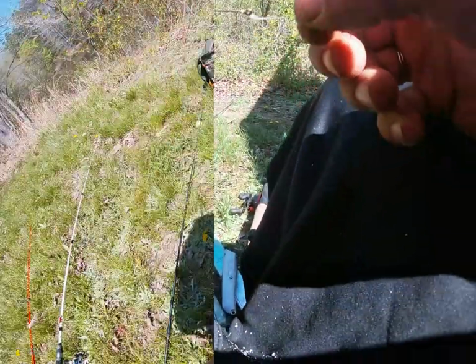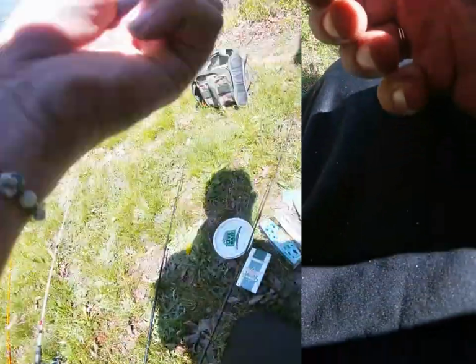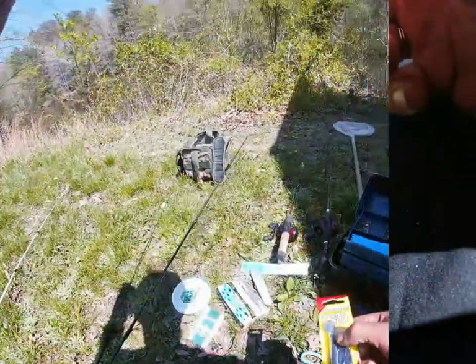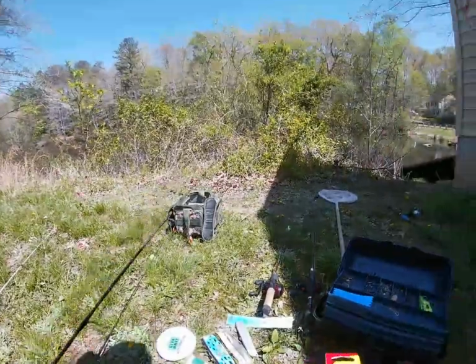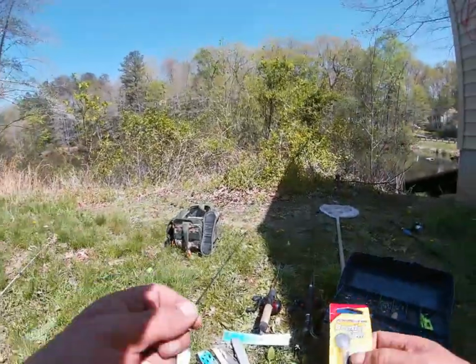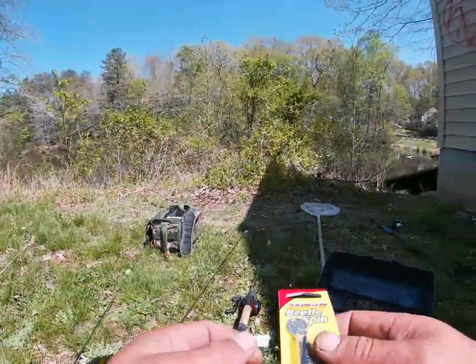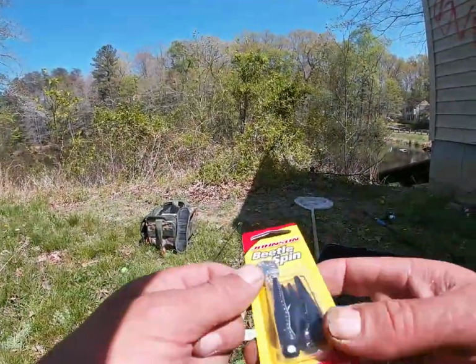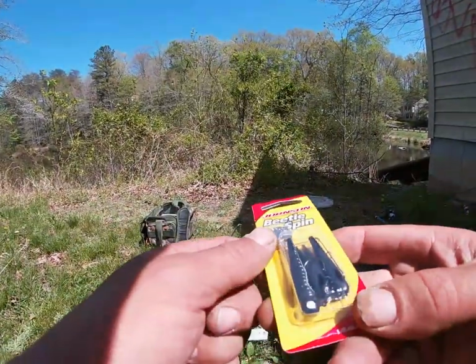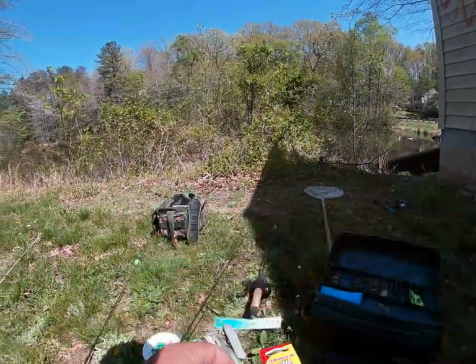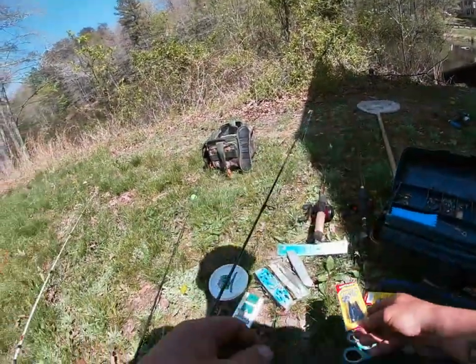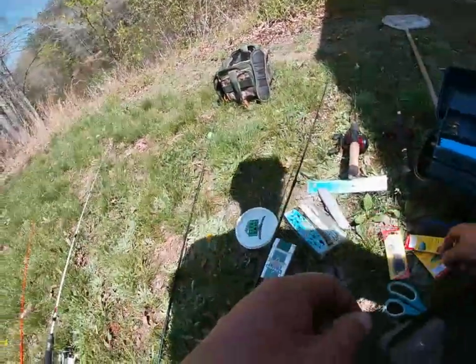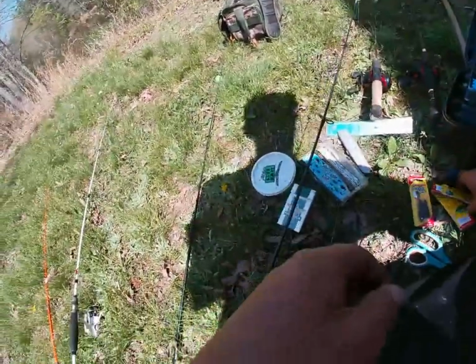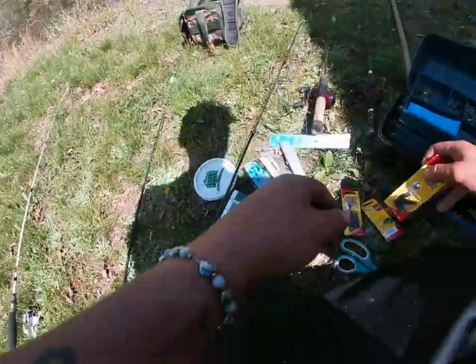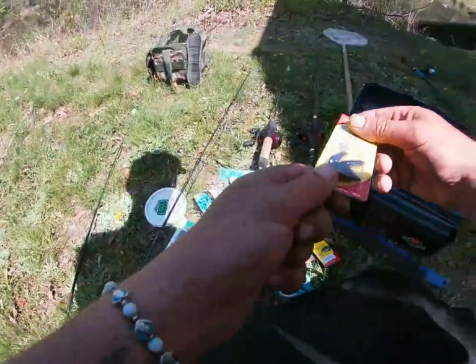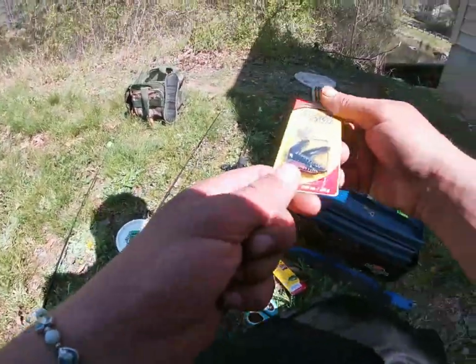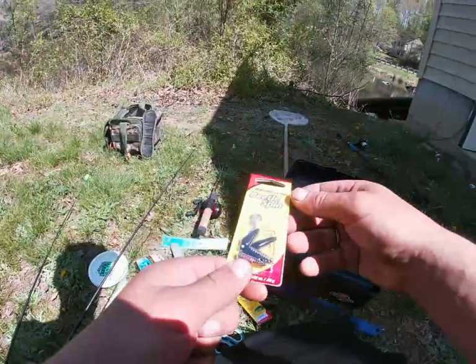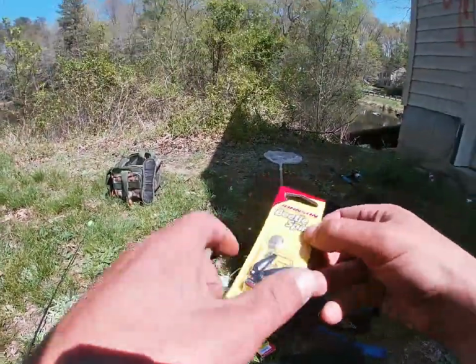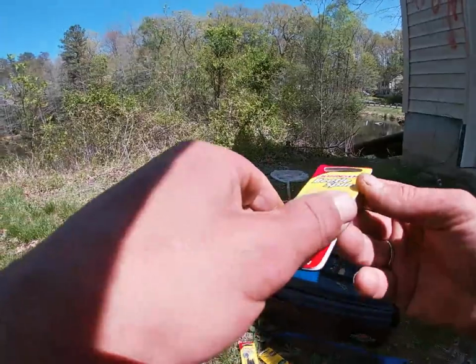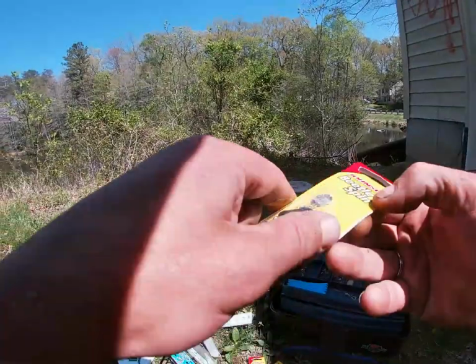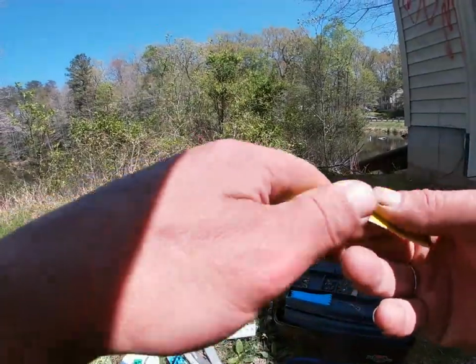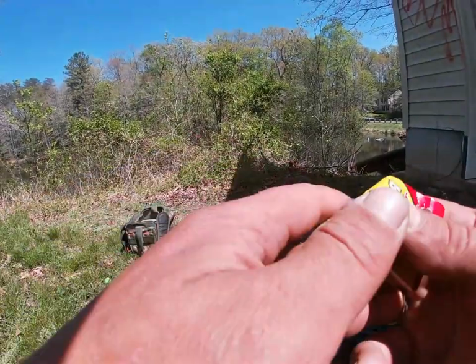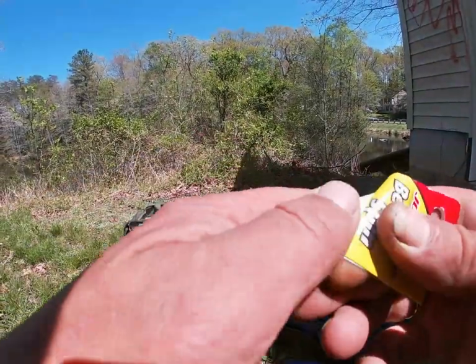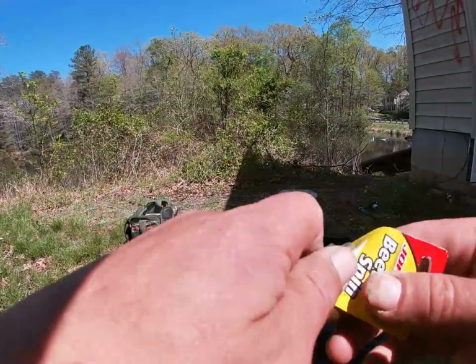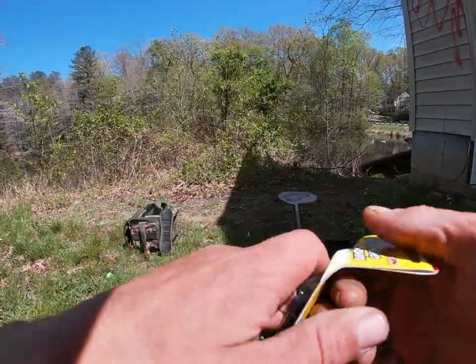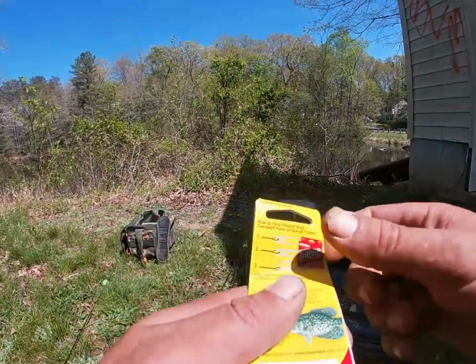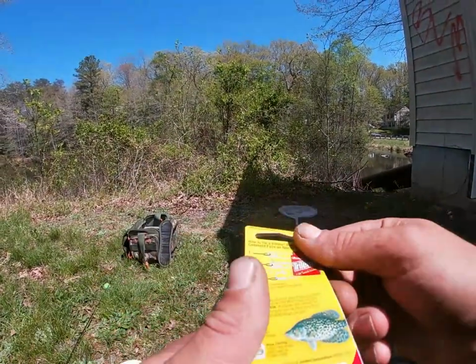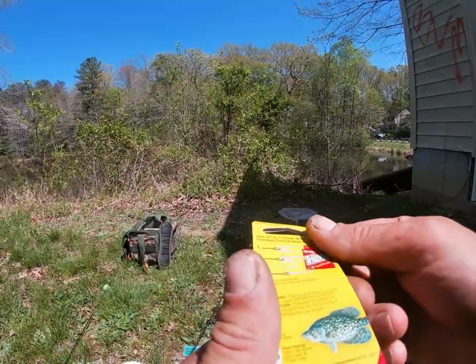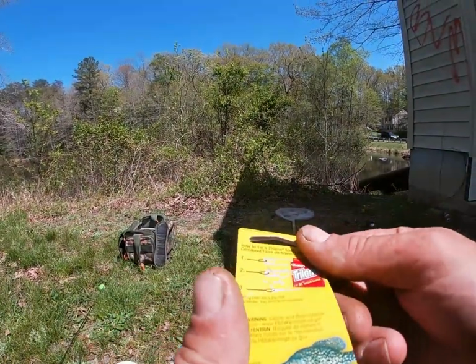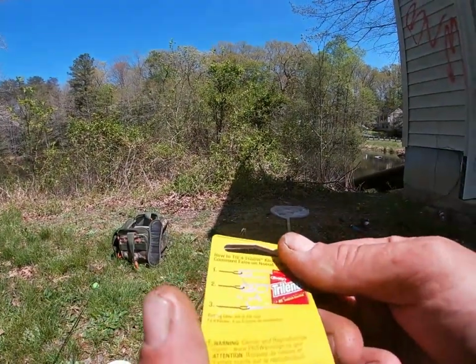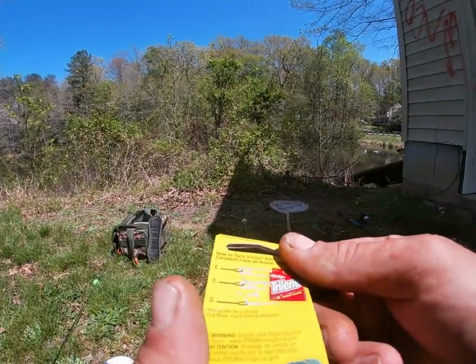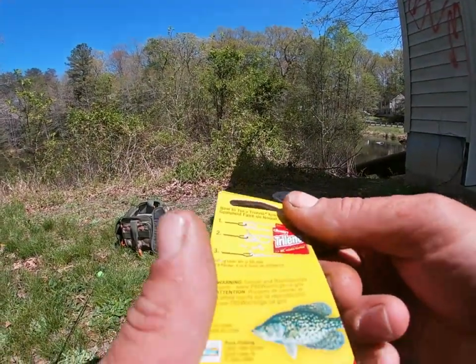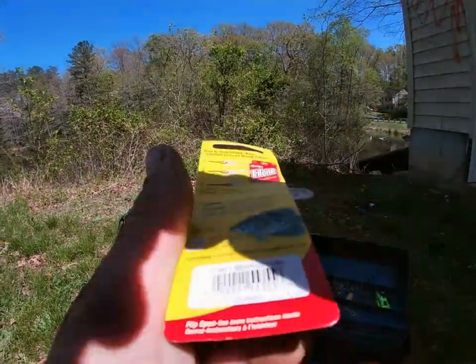For this last rod, I want to put a beetle spin on there. I'm going to start off small. It says crappie right on it — it has a crappie right on it.